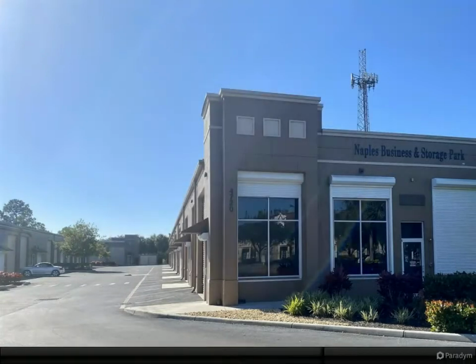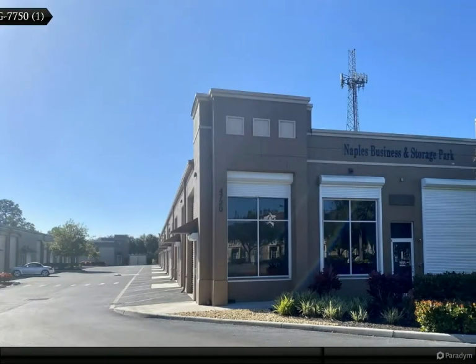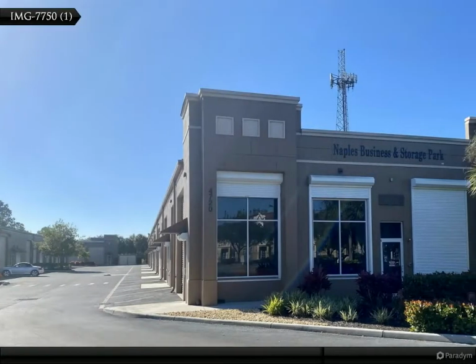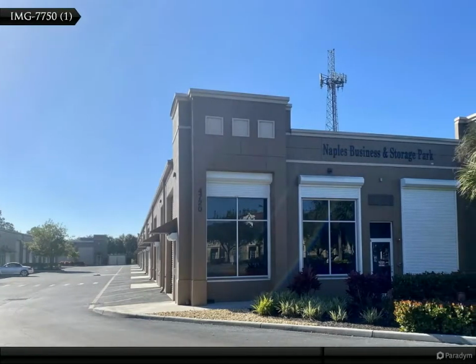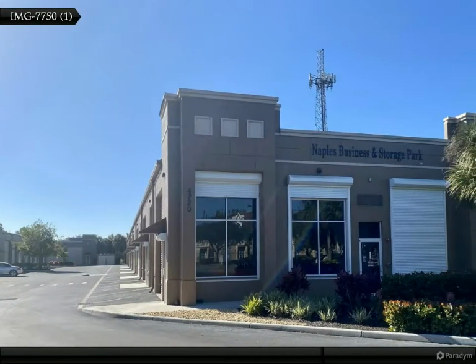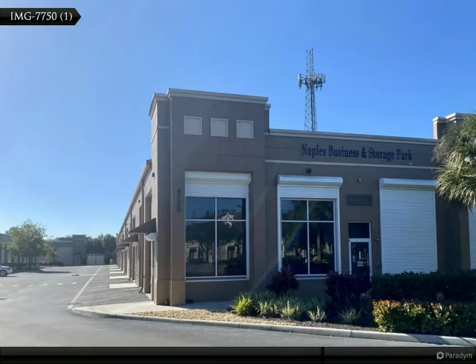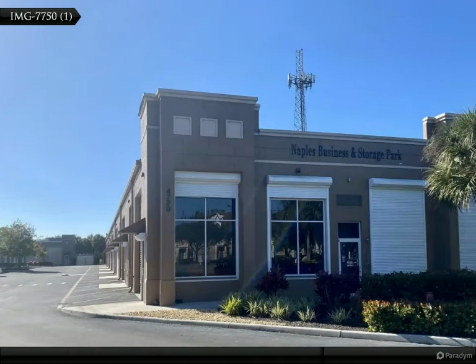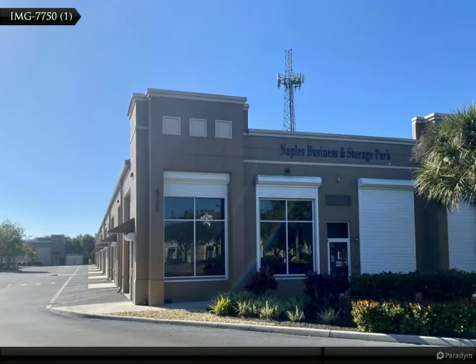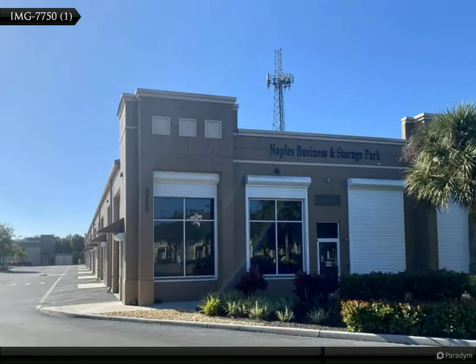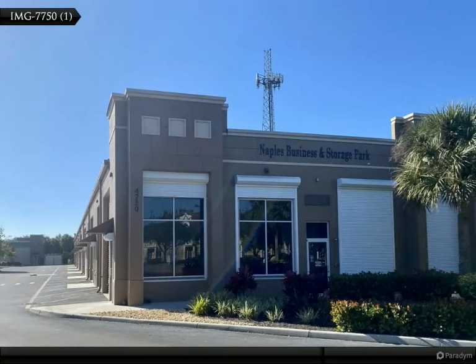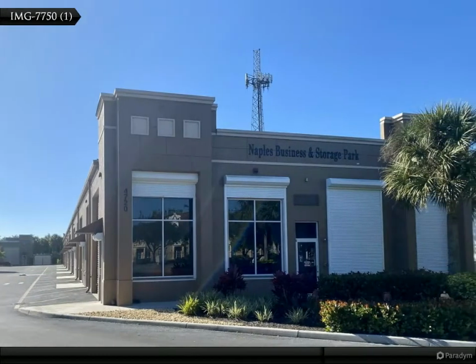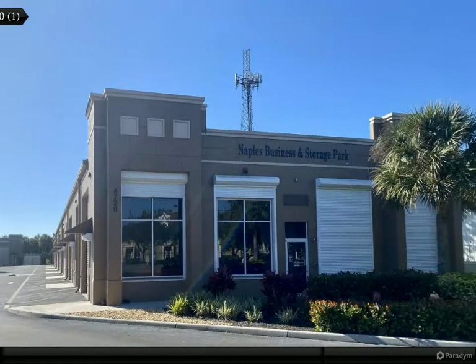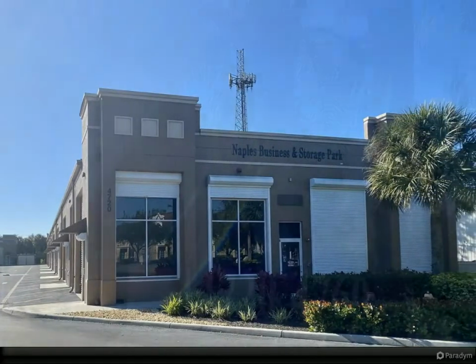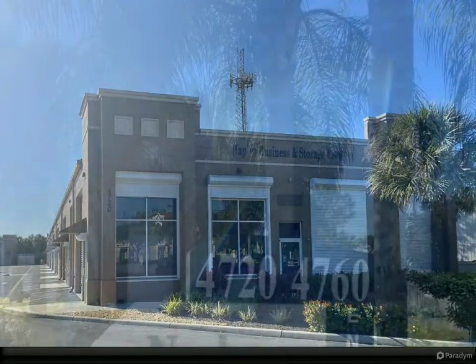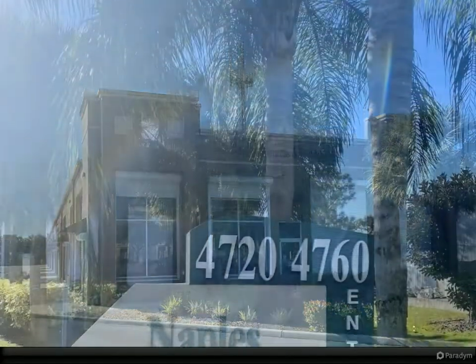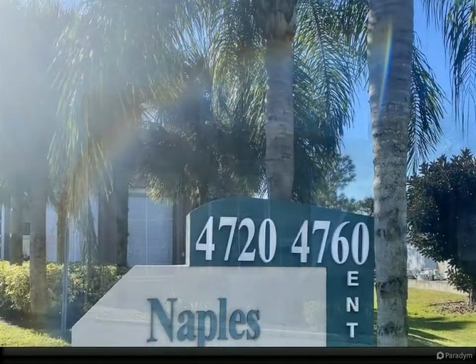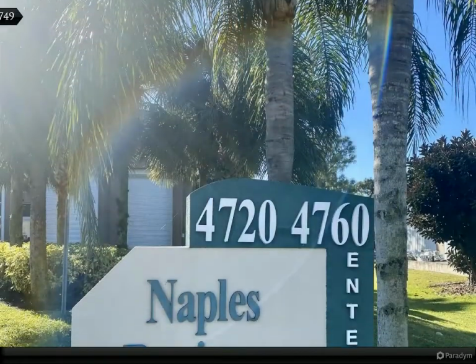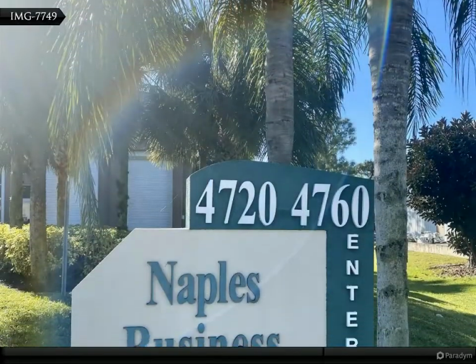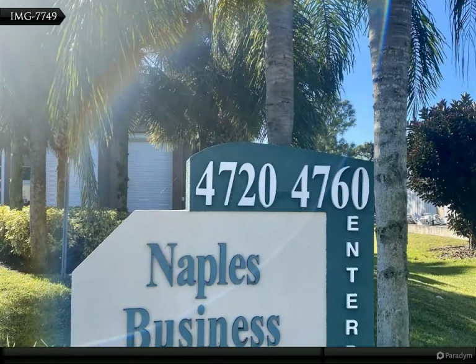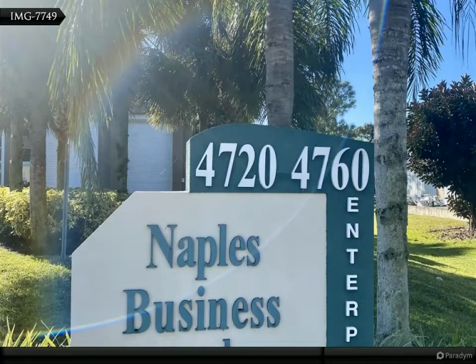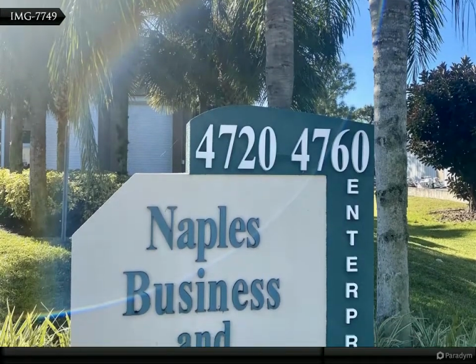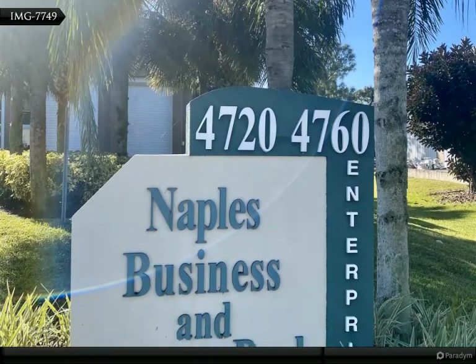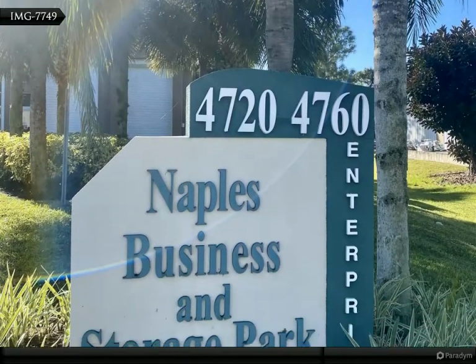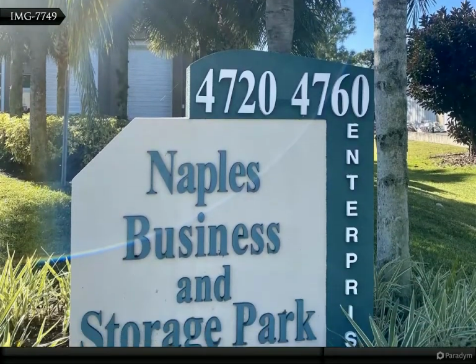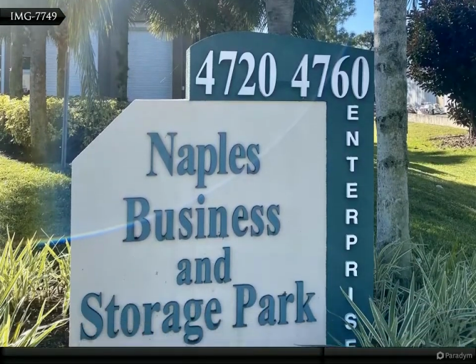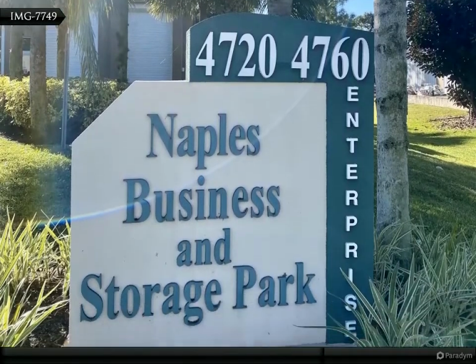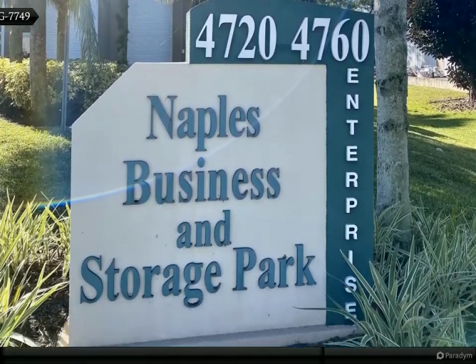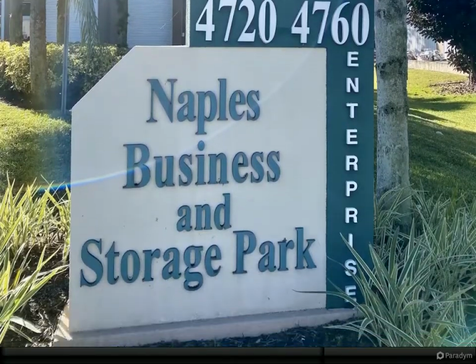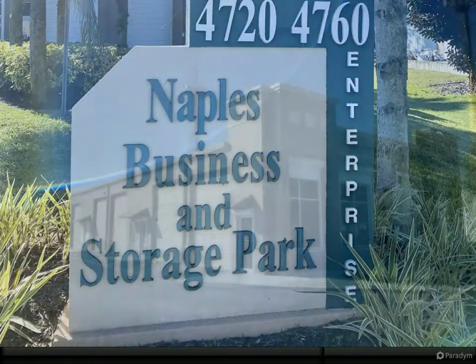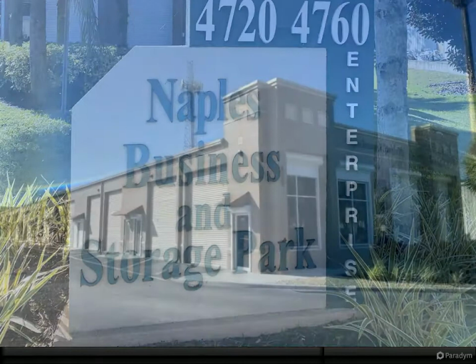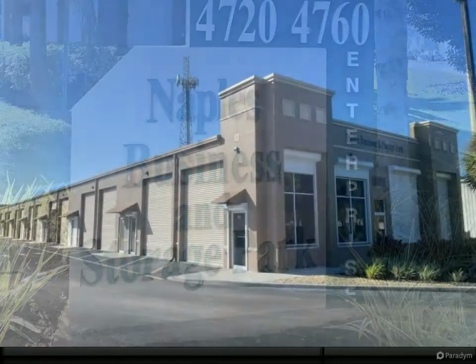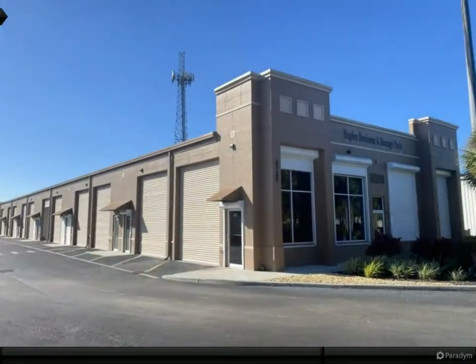Featuring a clean, climate-controlled commercial warehouse for sale. Property comes with 14-foot high and 12-foot wide roll-up warehouse doors, high ceilings, new epoxy floor, and hurricane shutters on the entry door and office window.